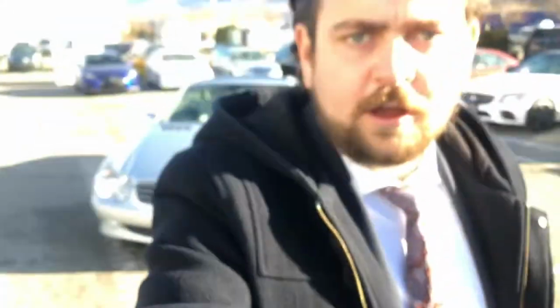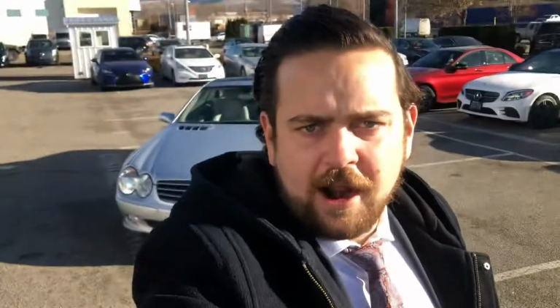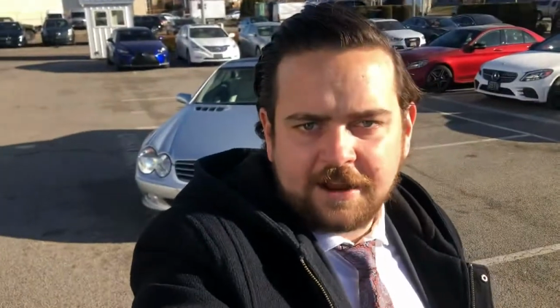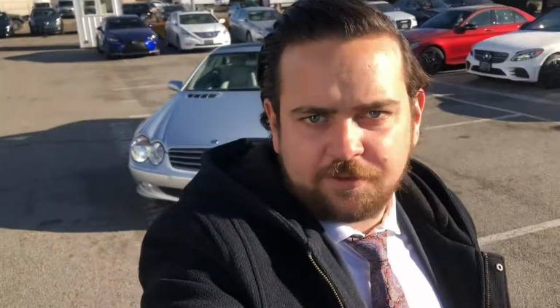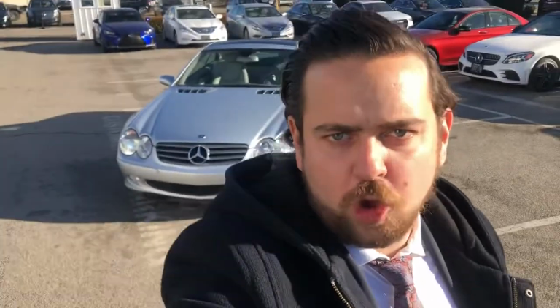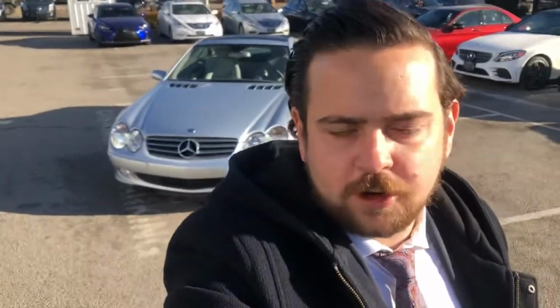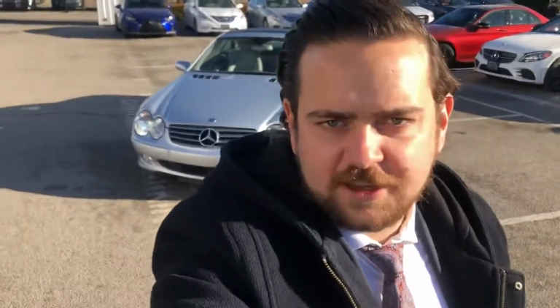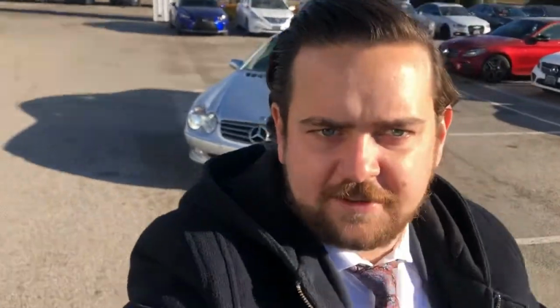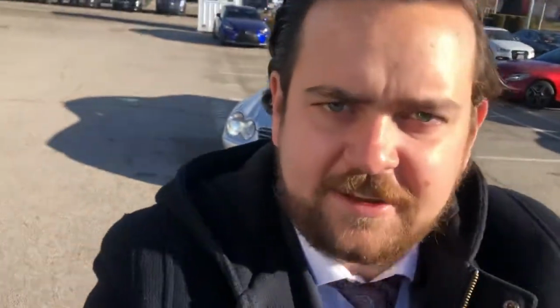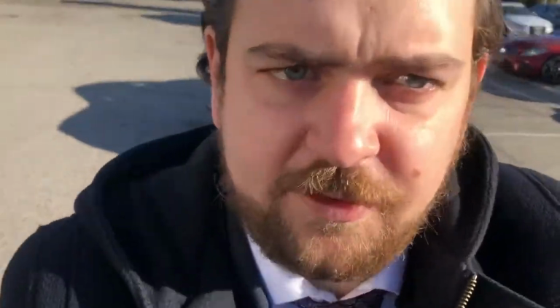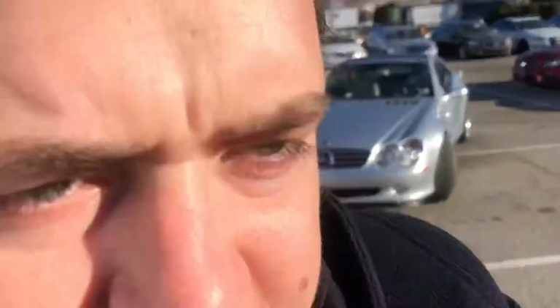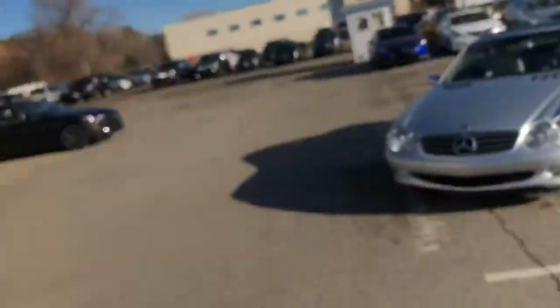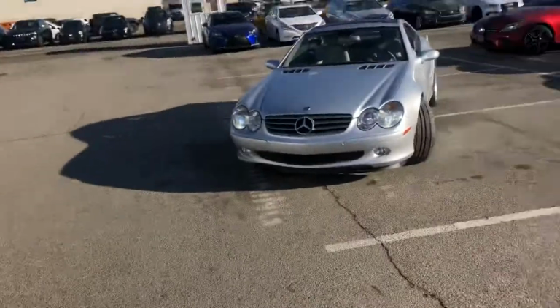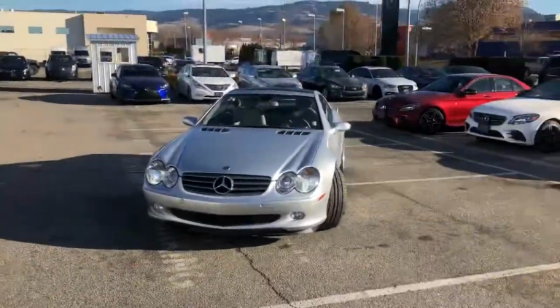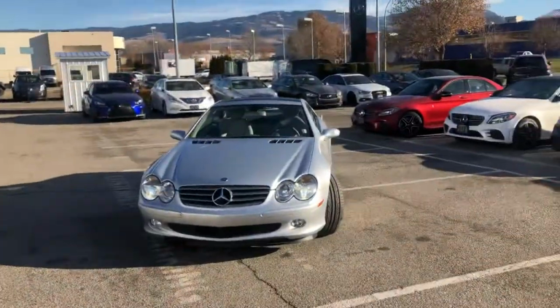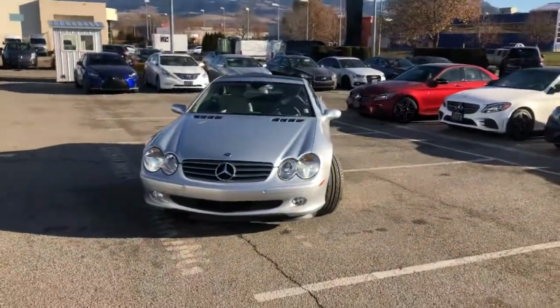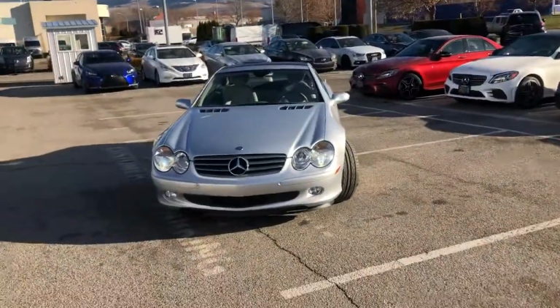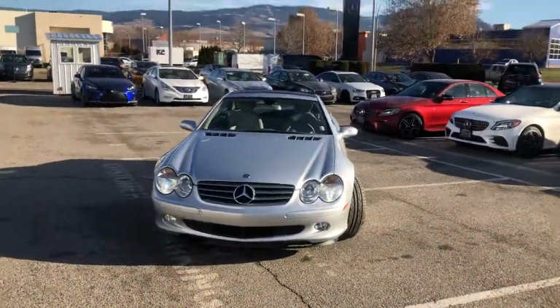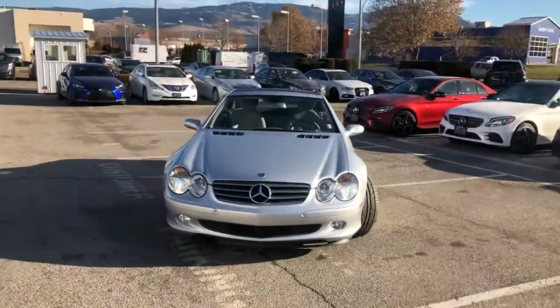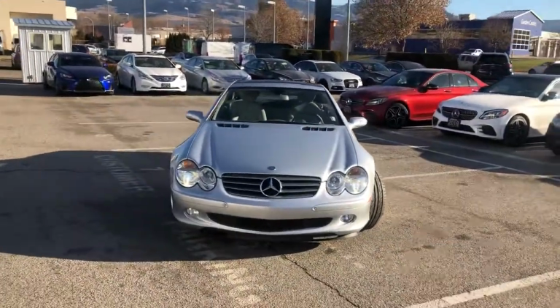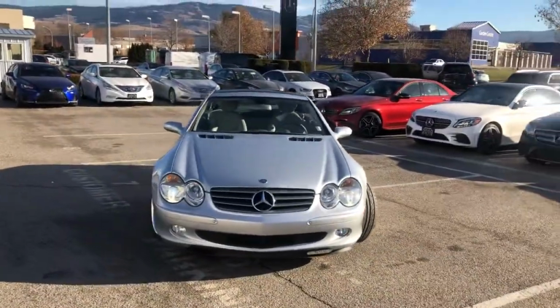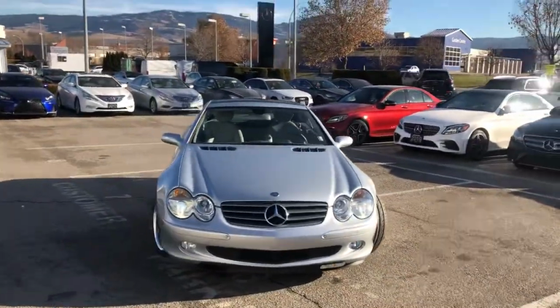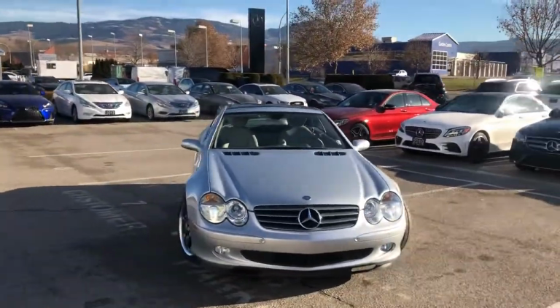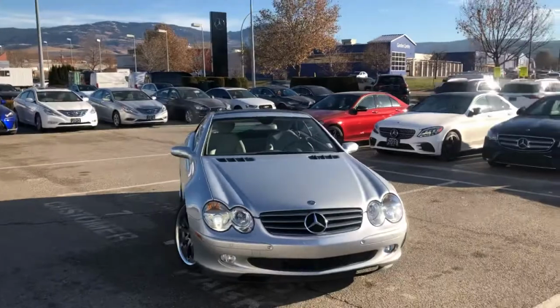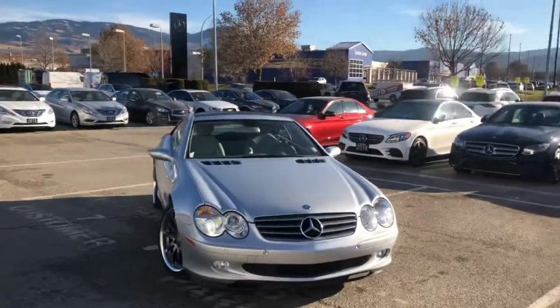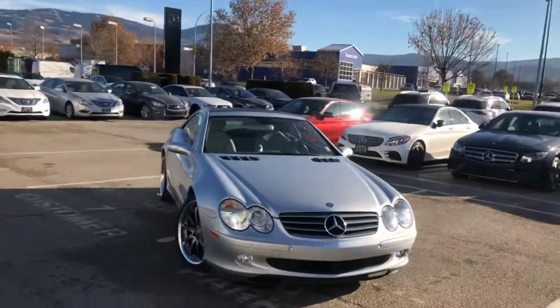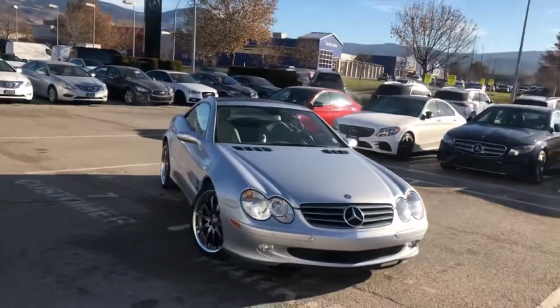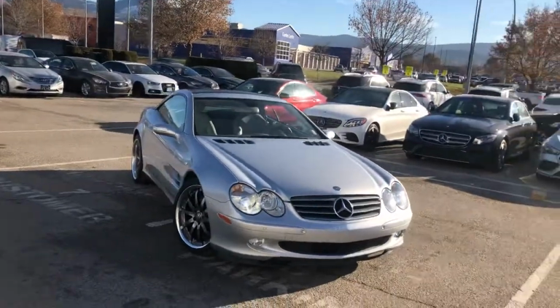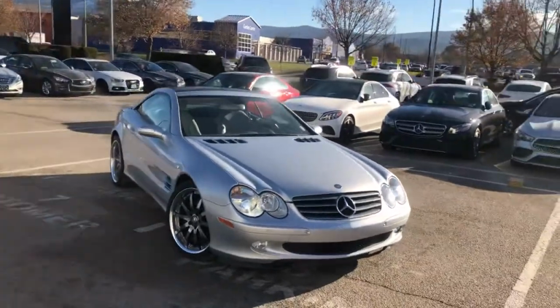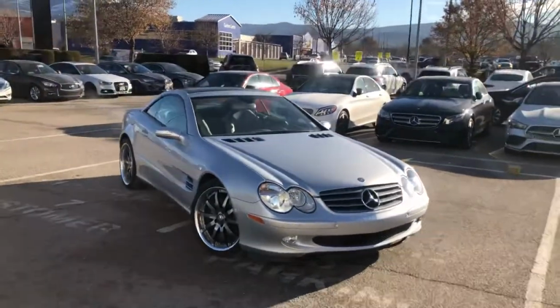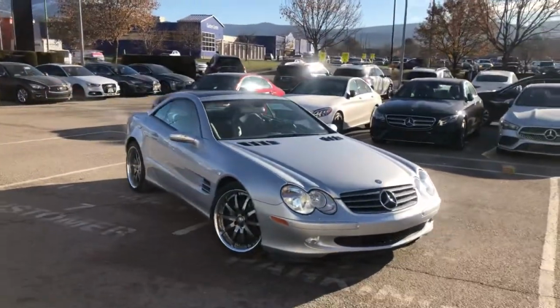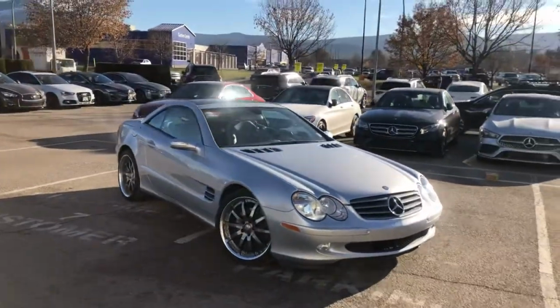Hi Ryan, Isaac here from Kelowna Mercedes-Benz. Thanks again for the interest in our 2006 SL 500. As discussed, I wanted to get the video out to you so you can get a better idea of the condition and the shape of the car.